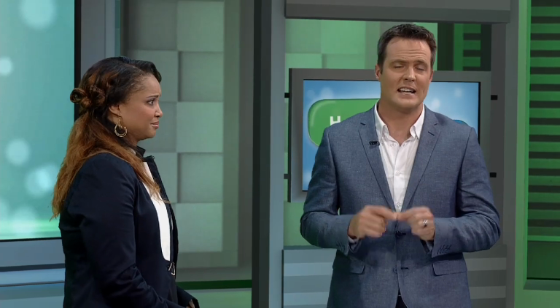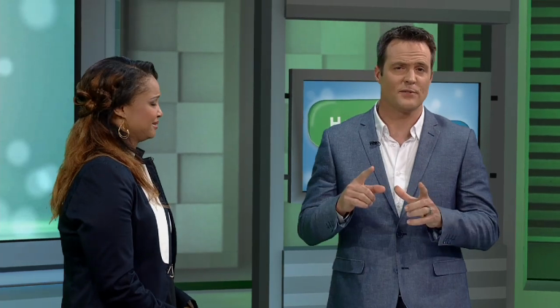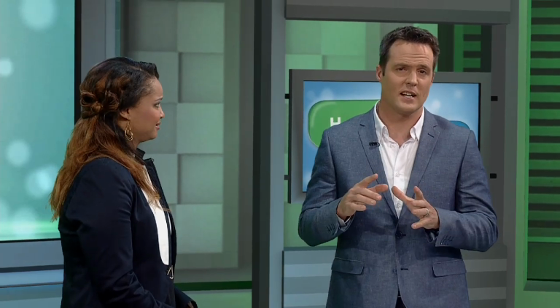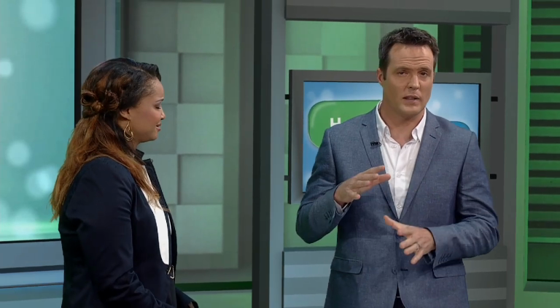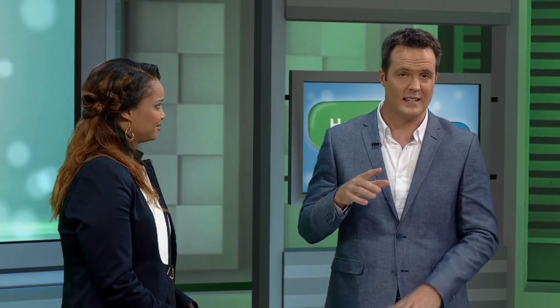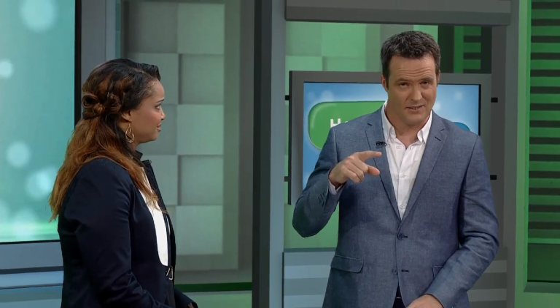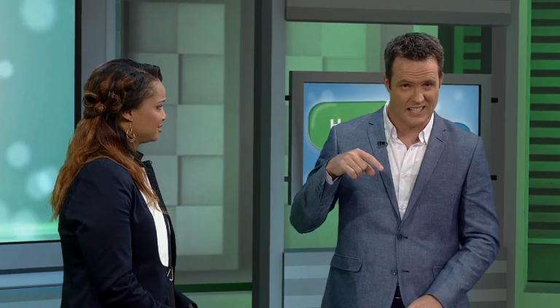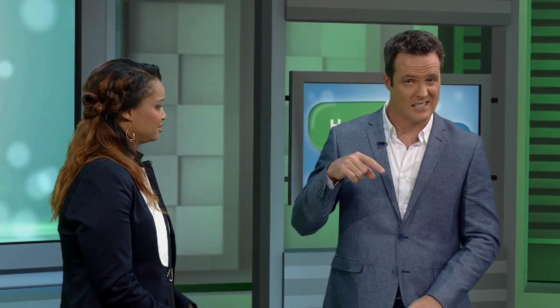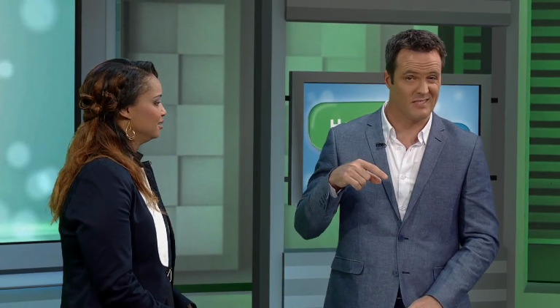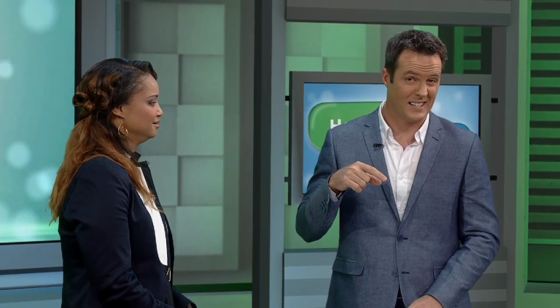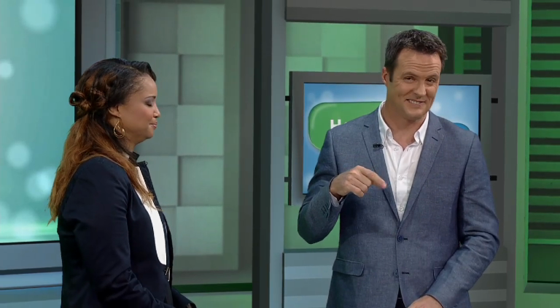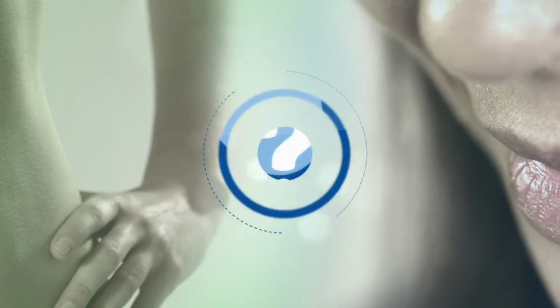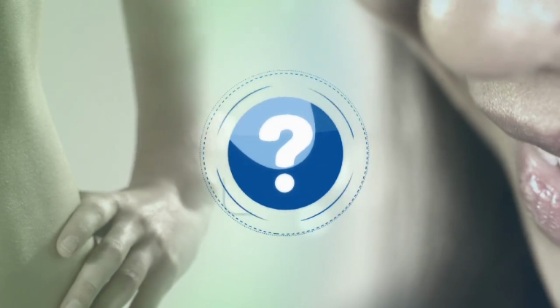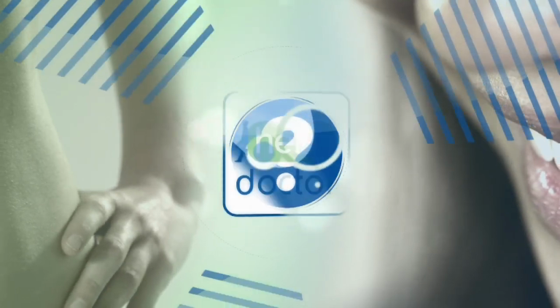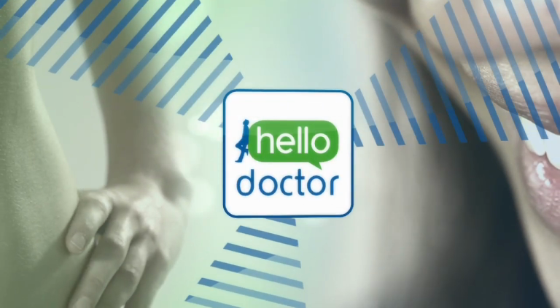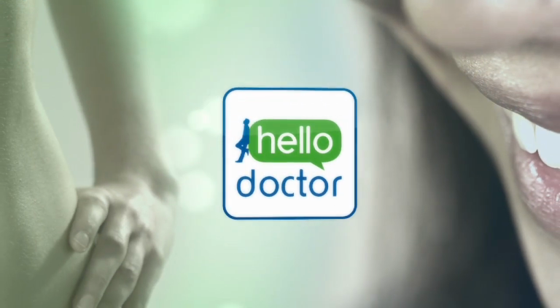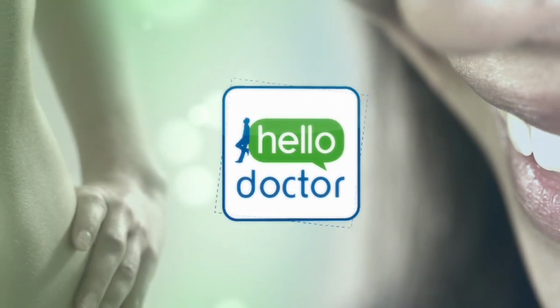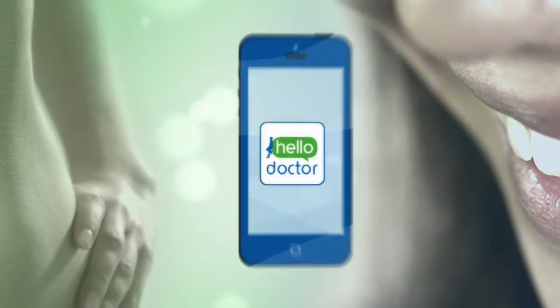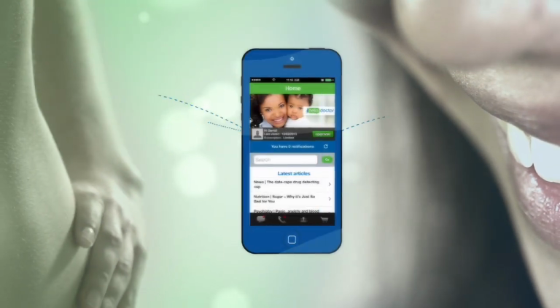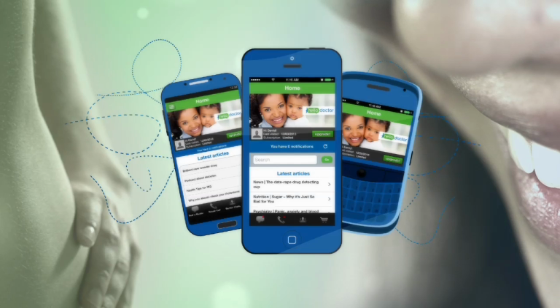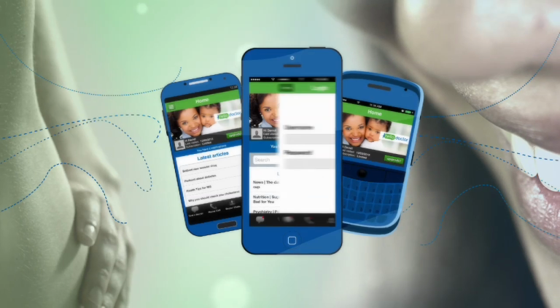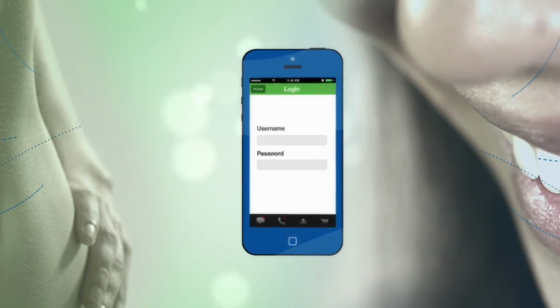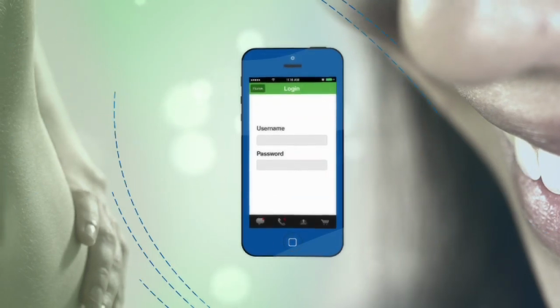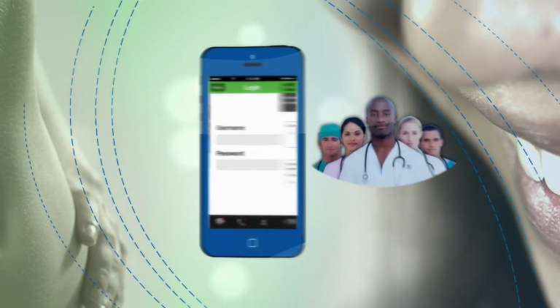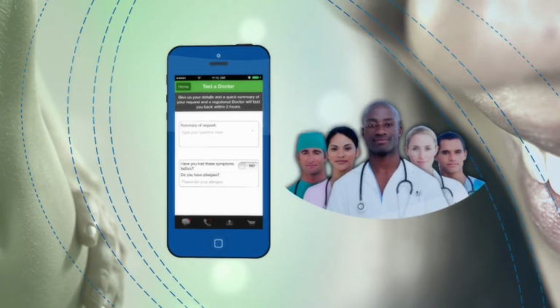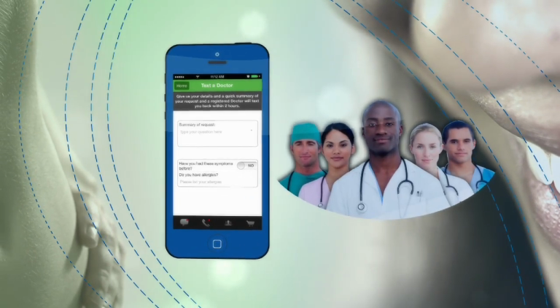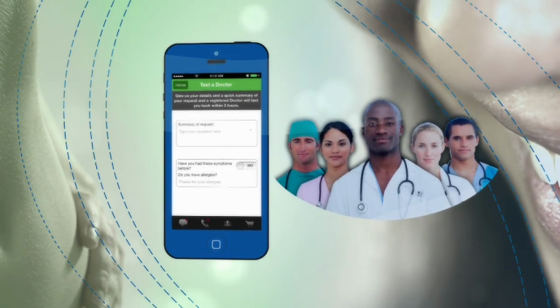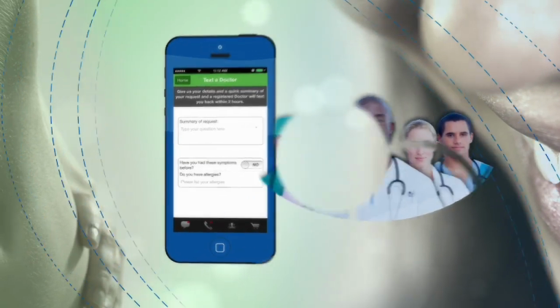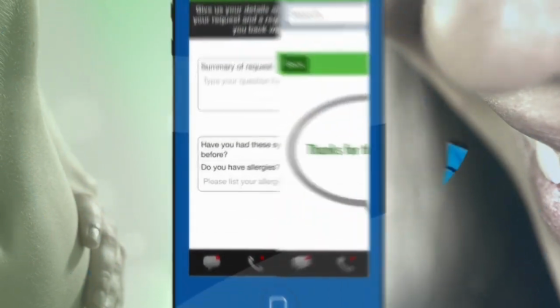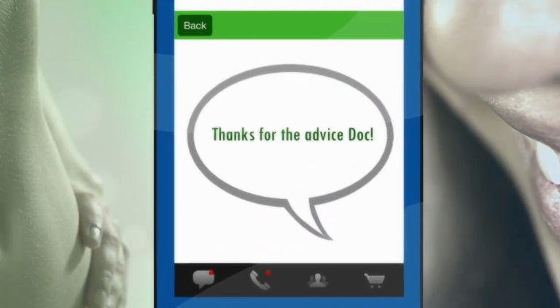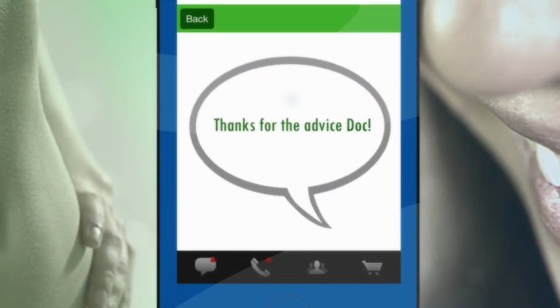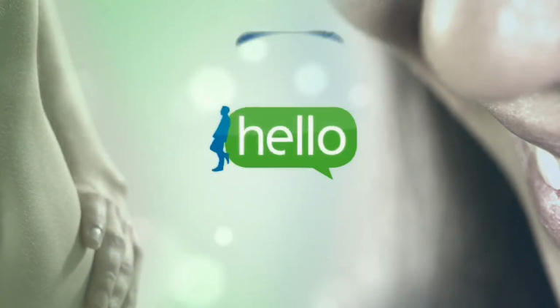A dangling fingernail is one thing. A dangling finger is quite another. Got questions? Download the free Hello Doctor app on any mobile phone and log in to connect with our doctors right away for reliable personal advice.